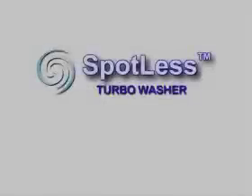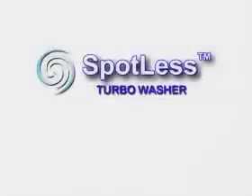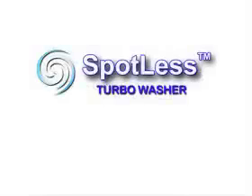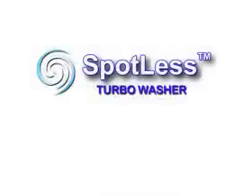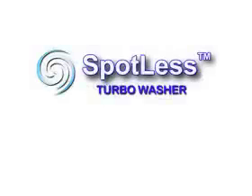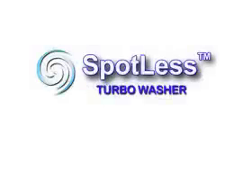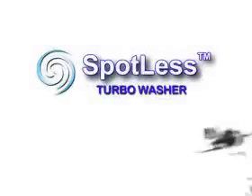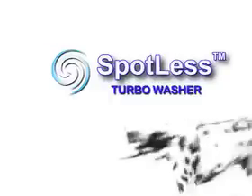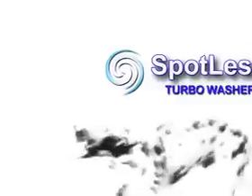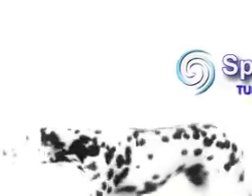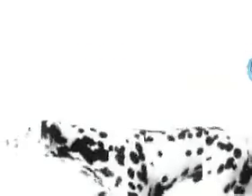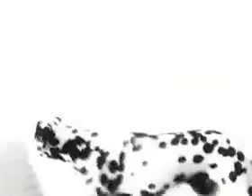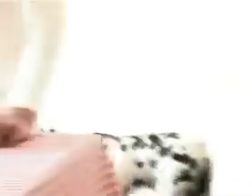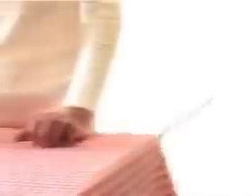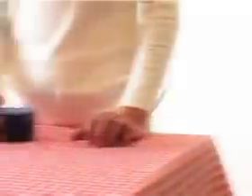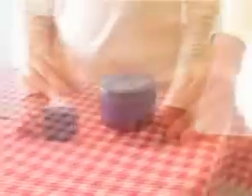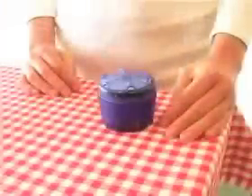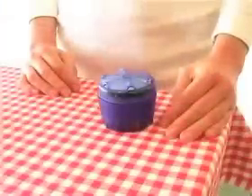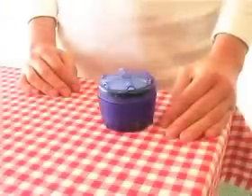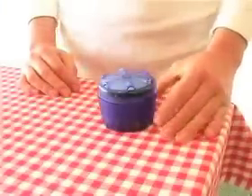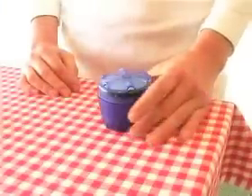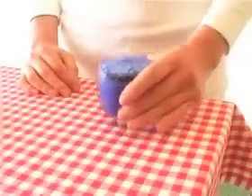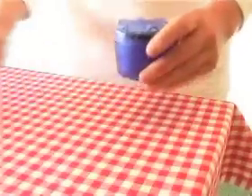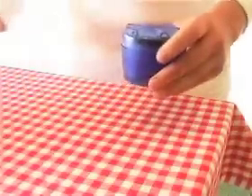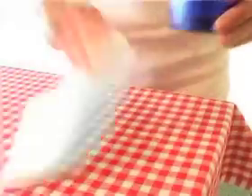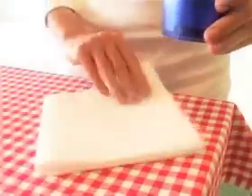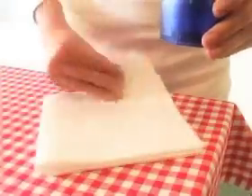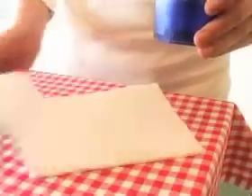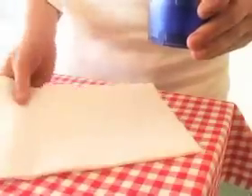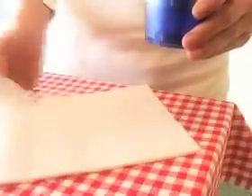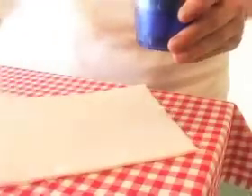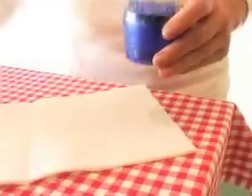Spotless is a clever new way to remove stains from clothing, furniture and carpeting. Stains always seem to show up when you least expect it. Spotless removes stains from clothing without use of lots of water or a washing machine.